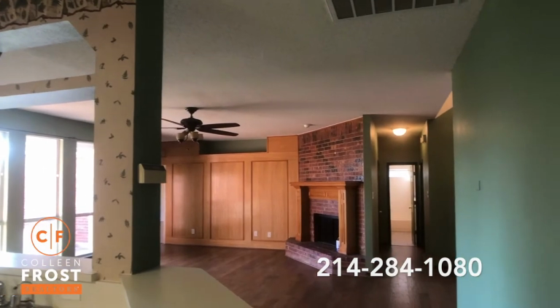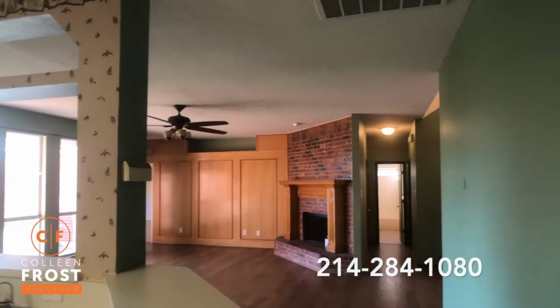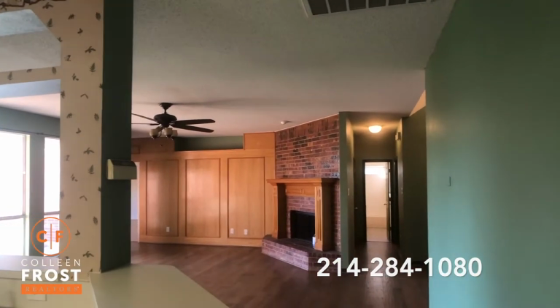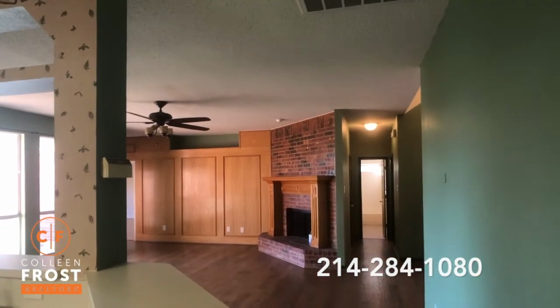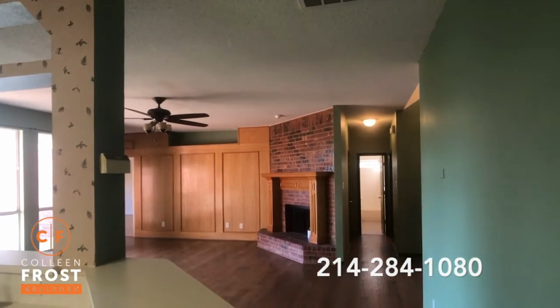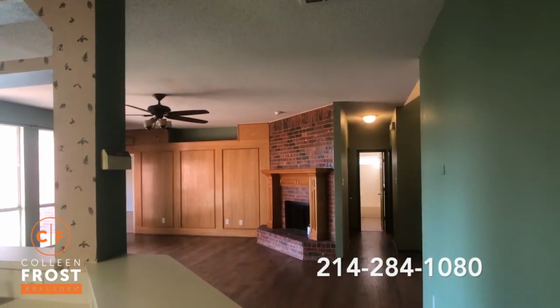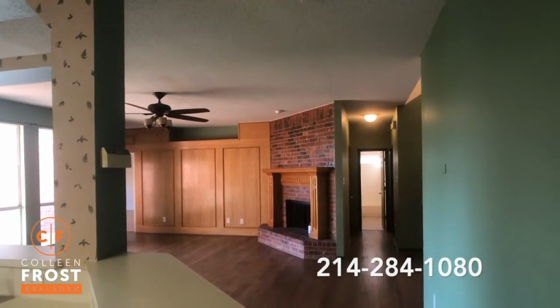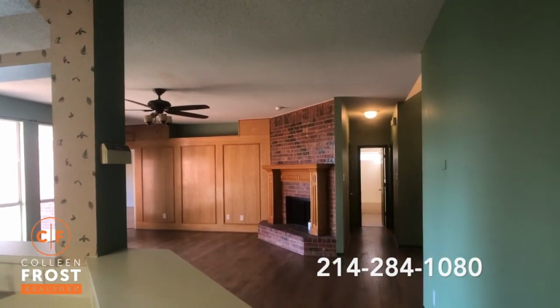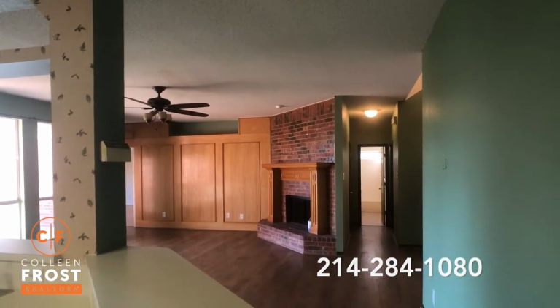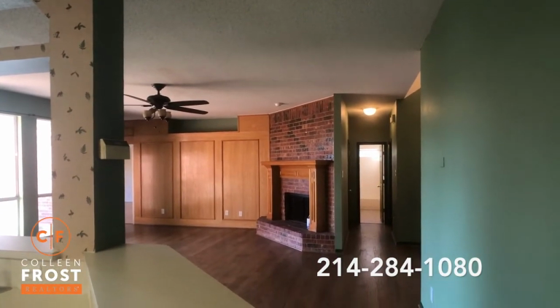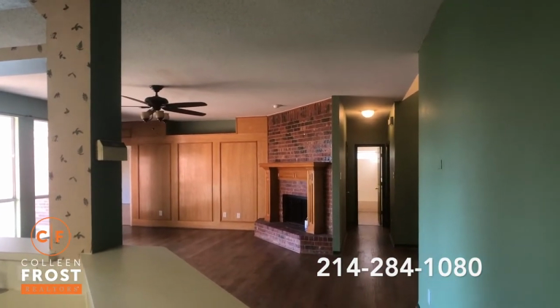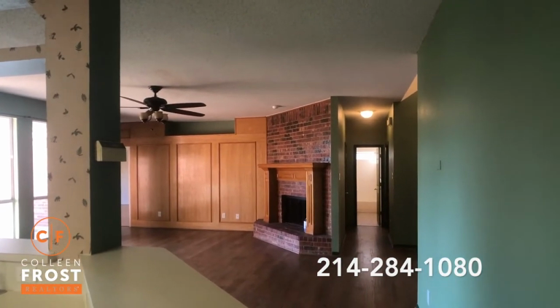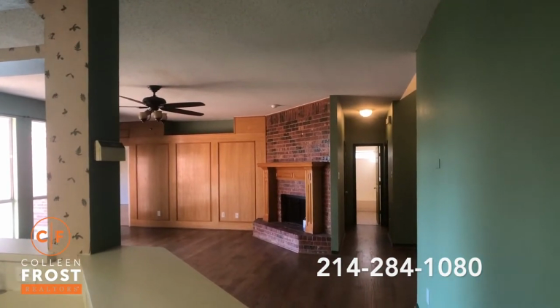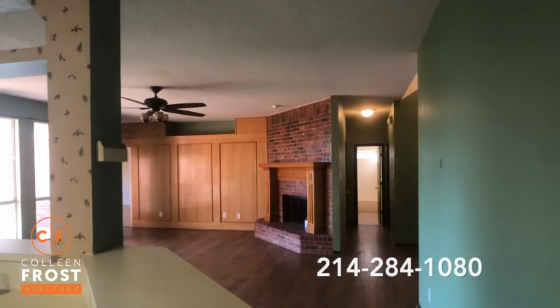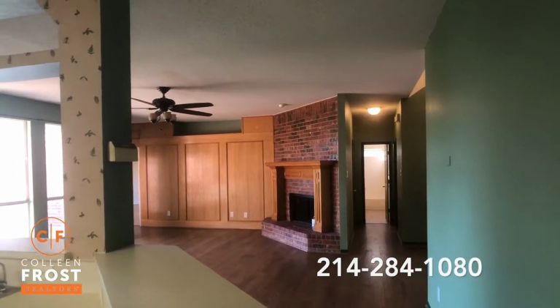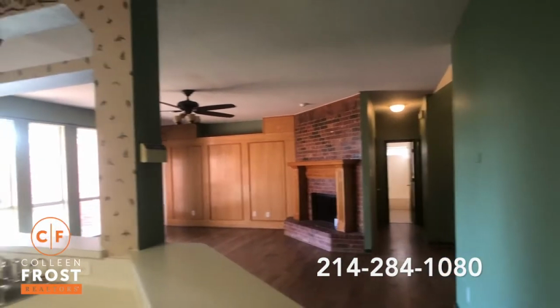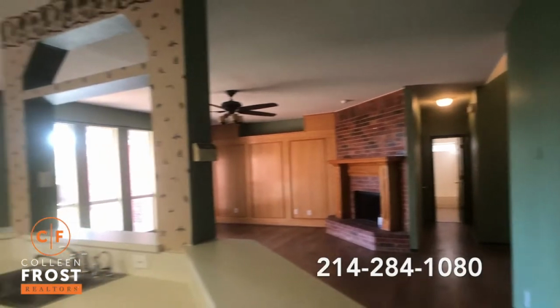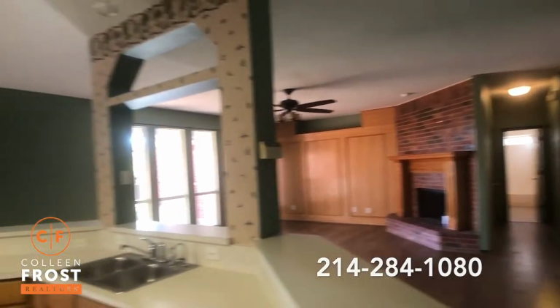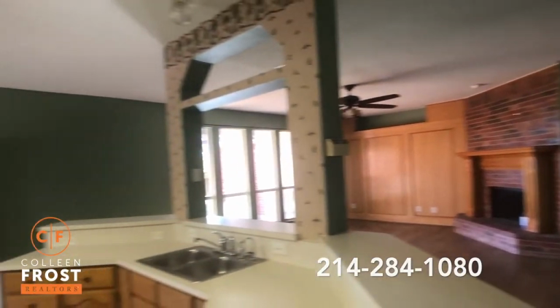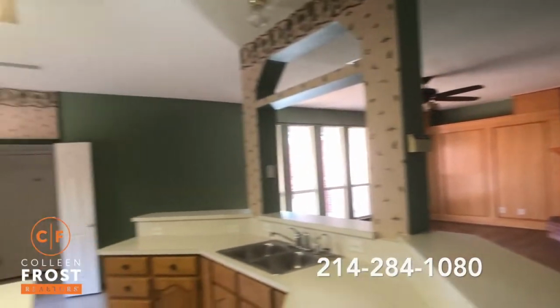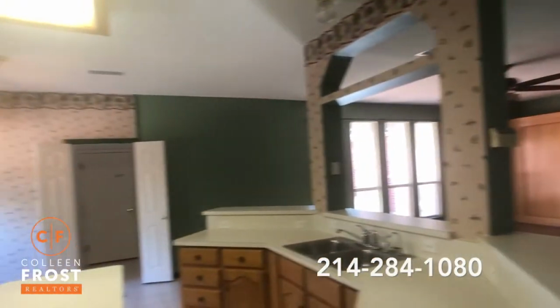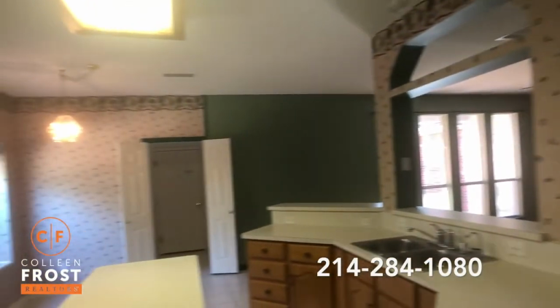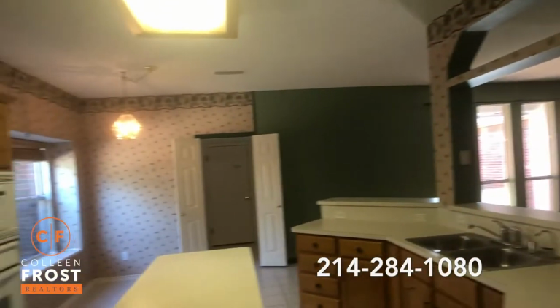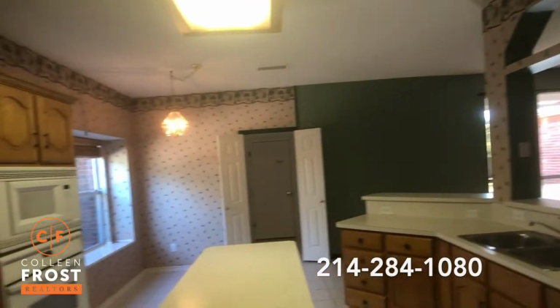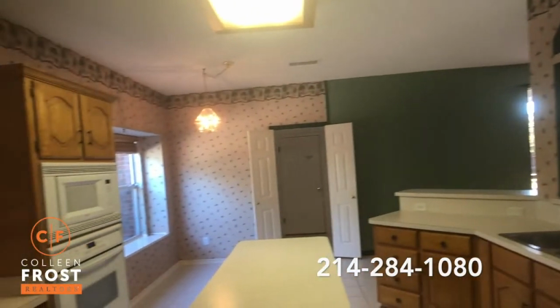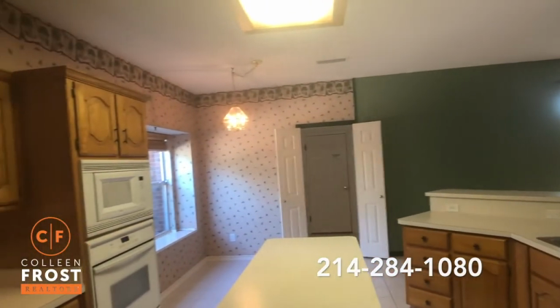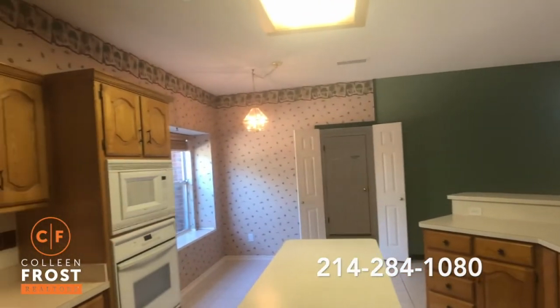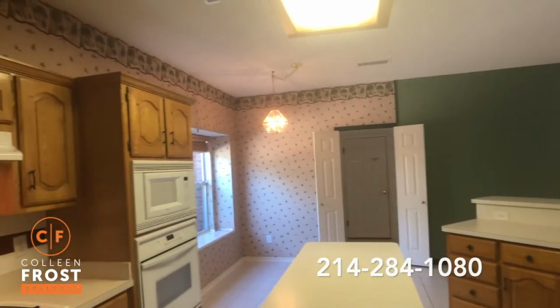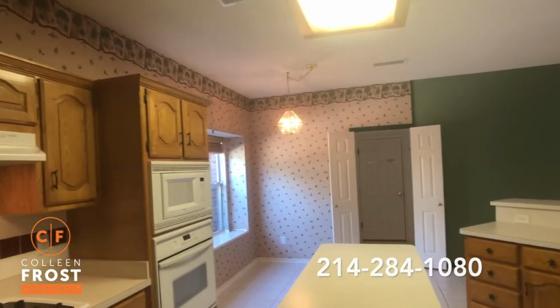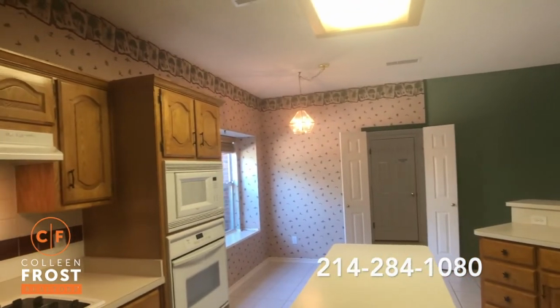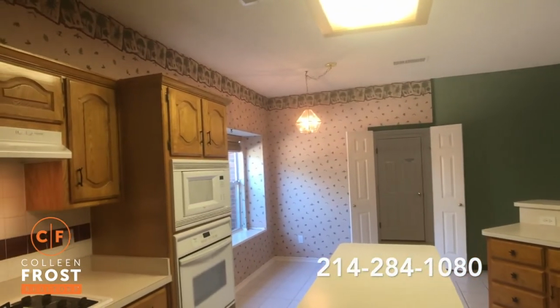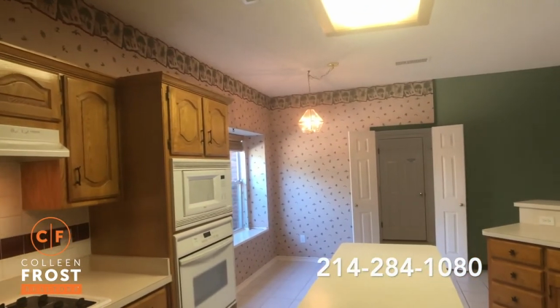Just a fantastic corner brick hearth fireplace. There's a center island in the kitchen, and window seating in the nook area.